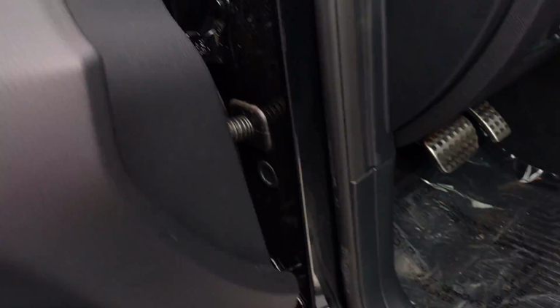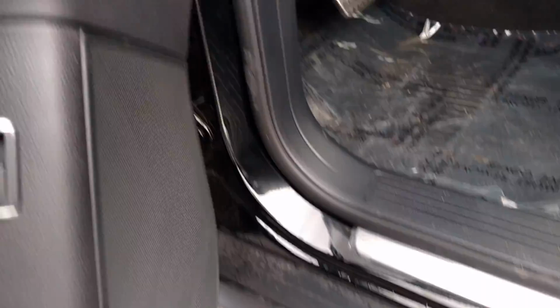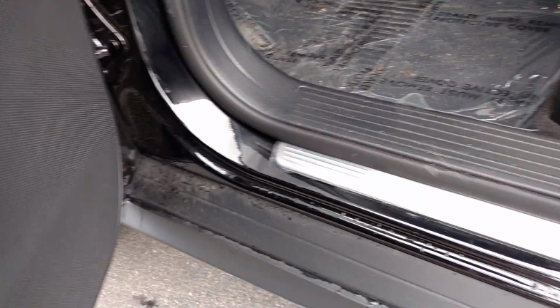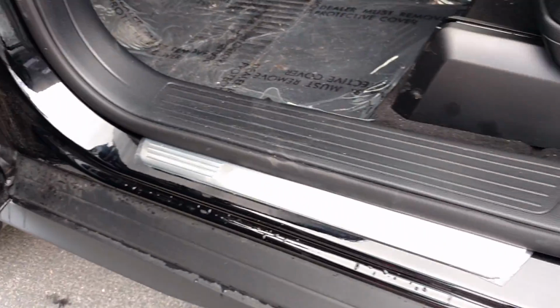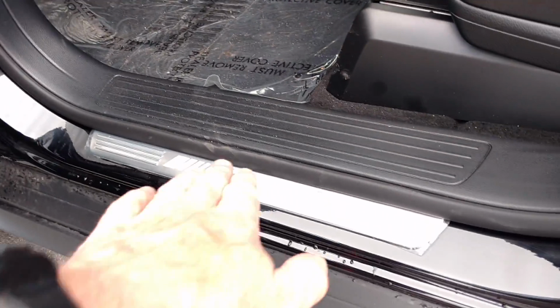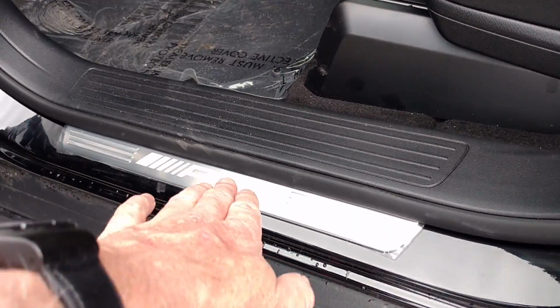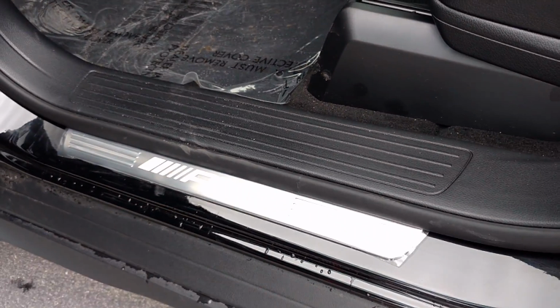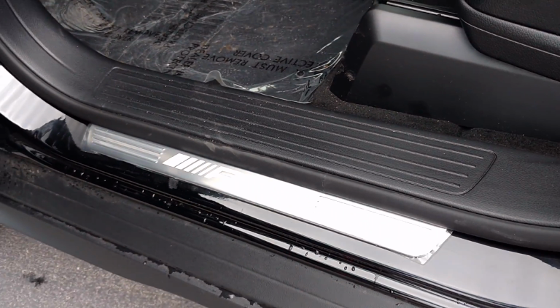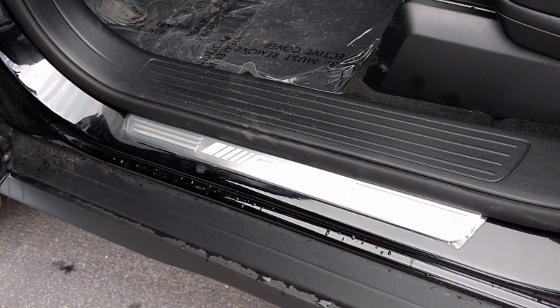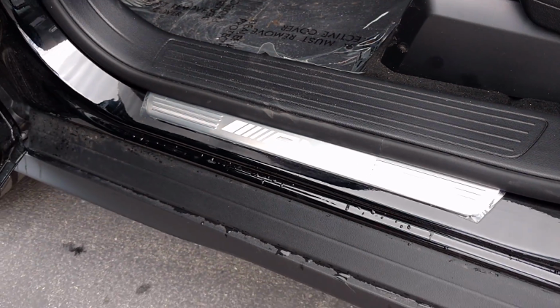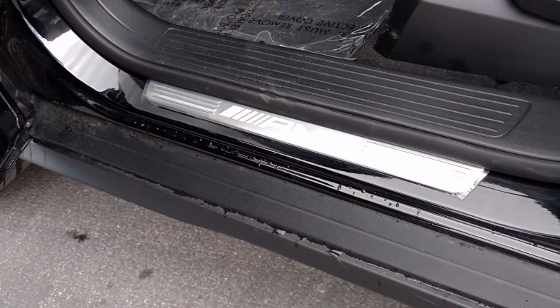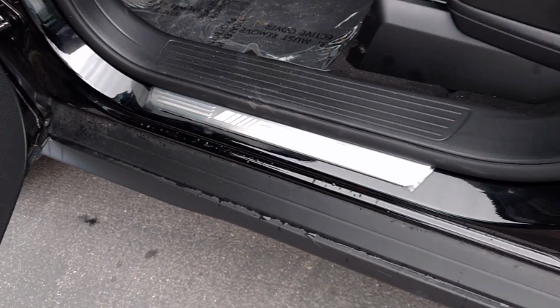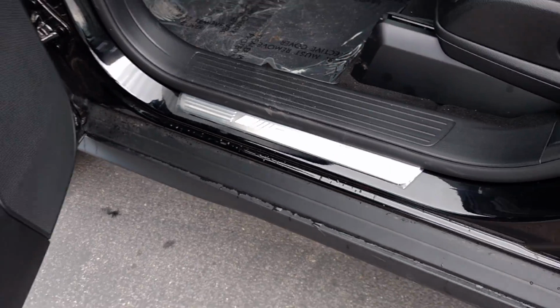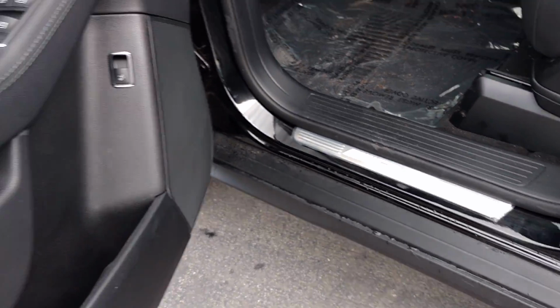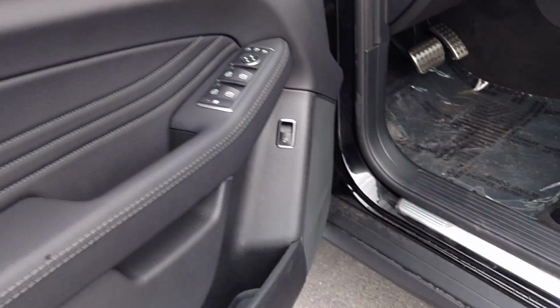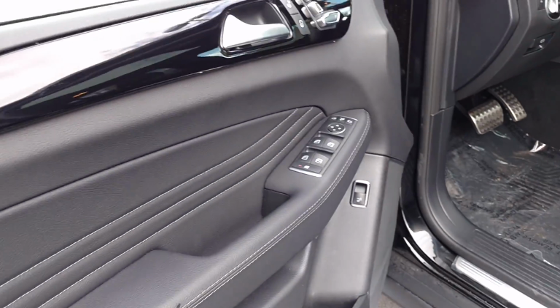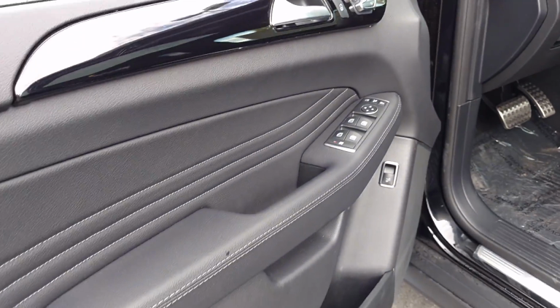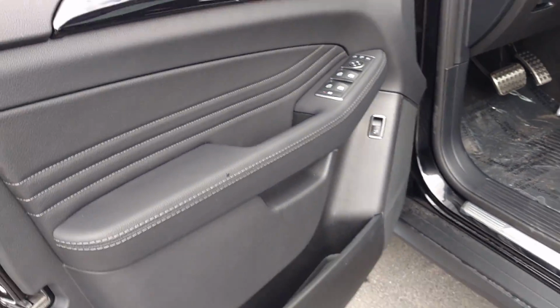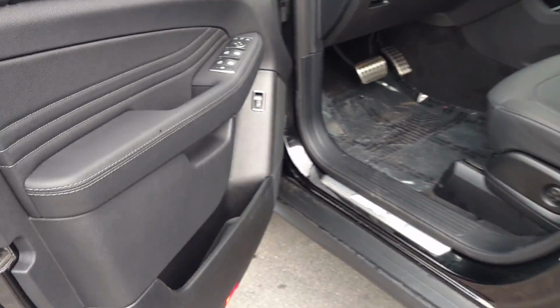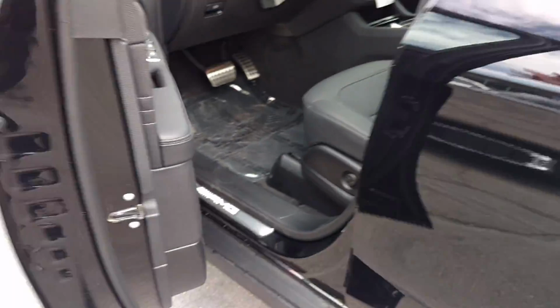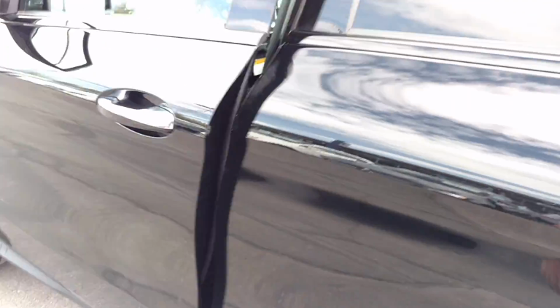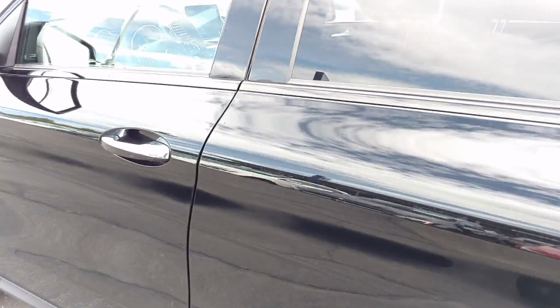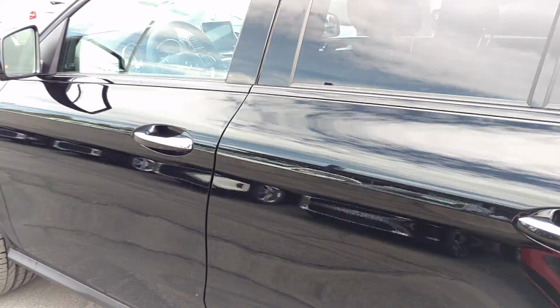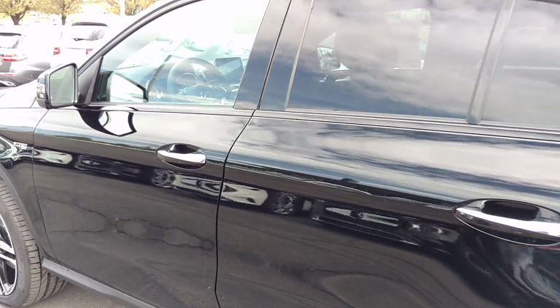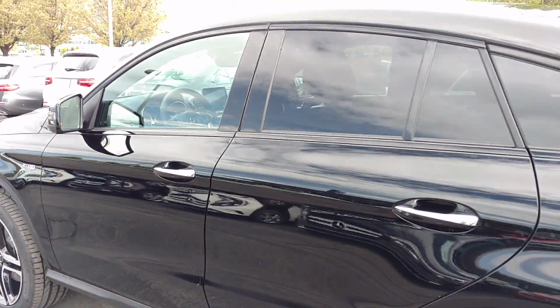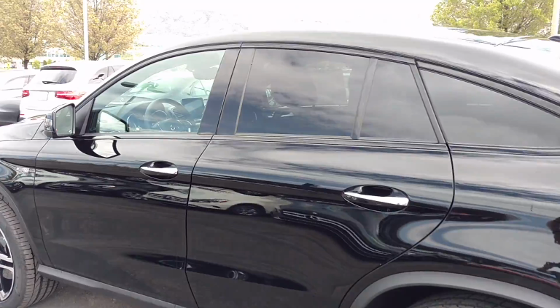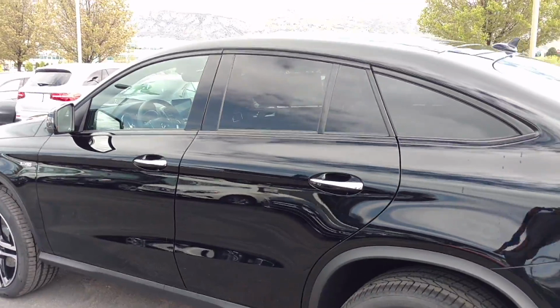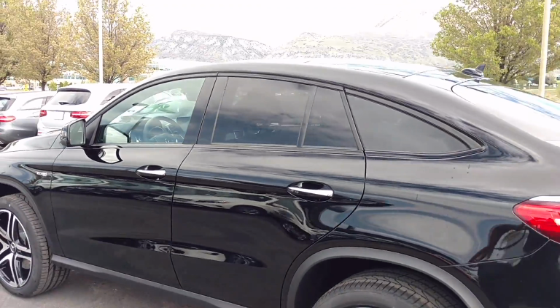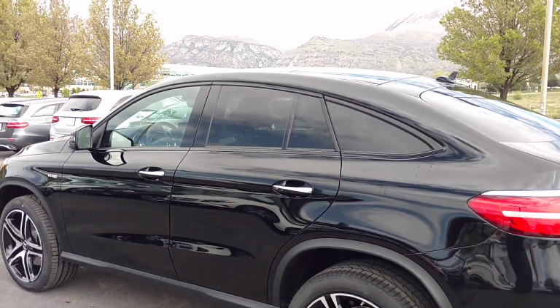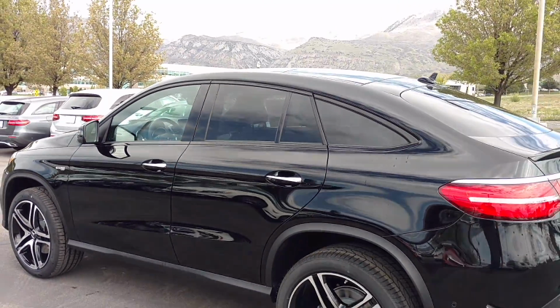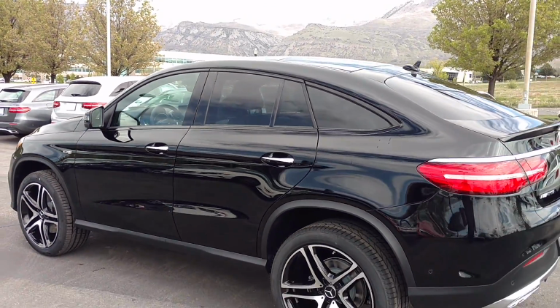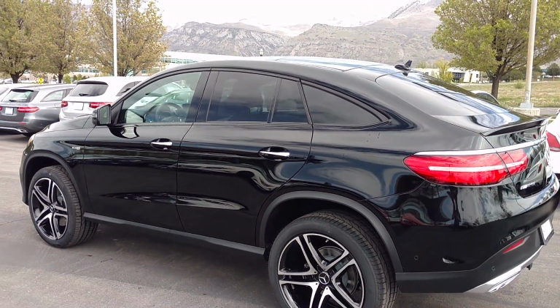Note here we've got the illuminated door seals in the AMG. You can see the difference here with this nice looping design.